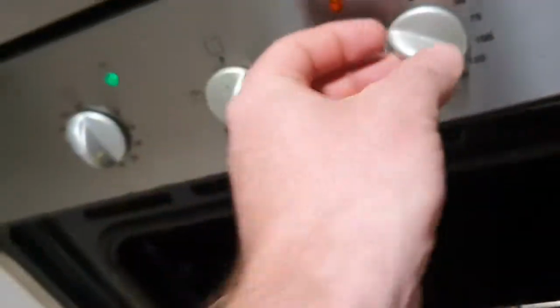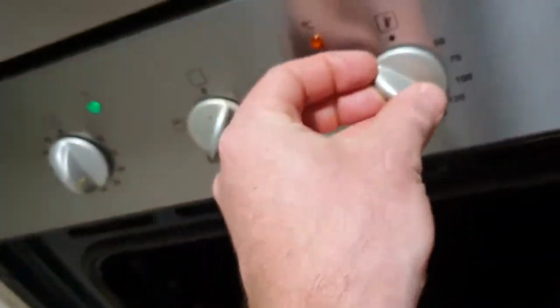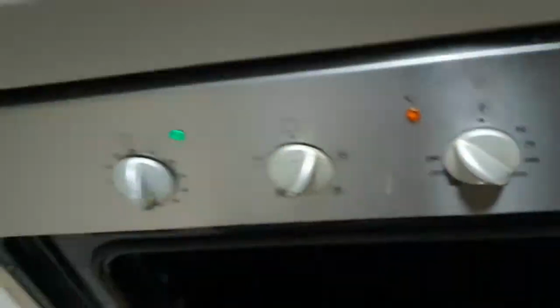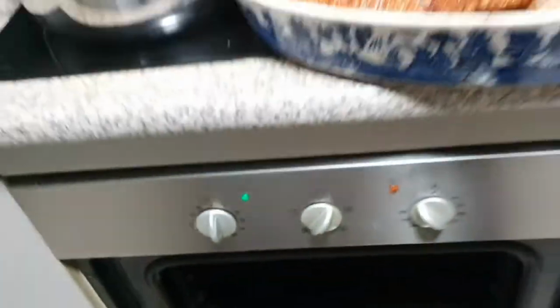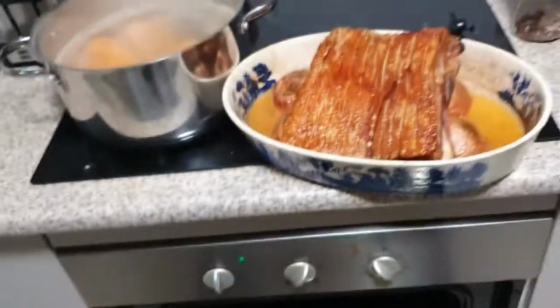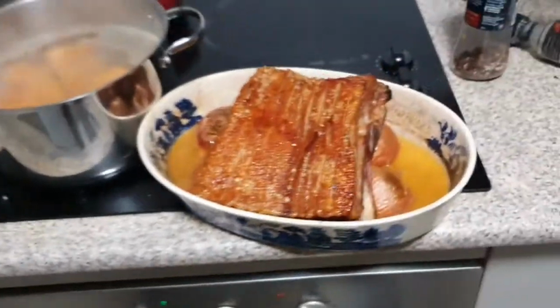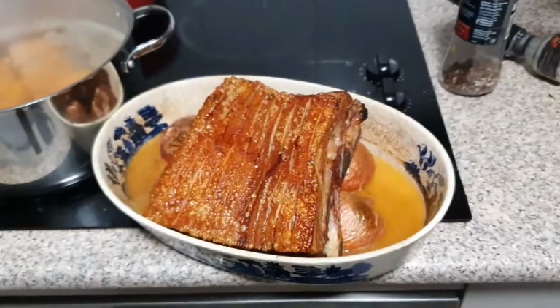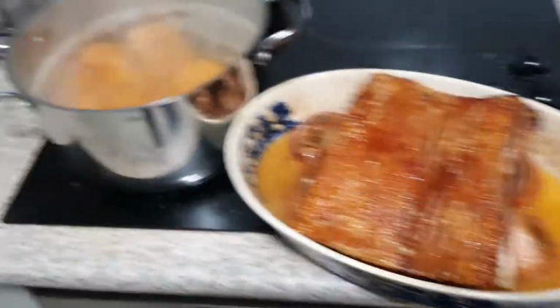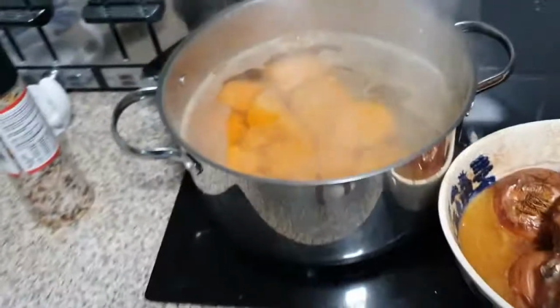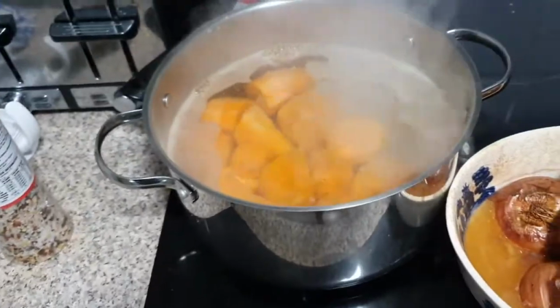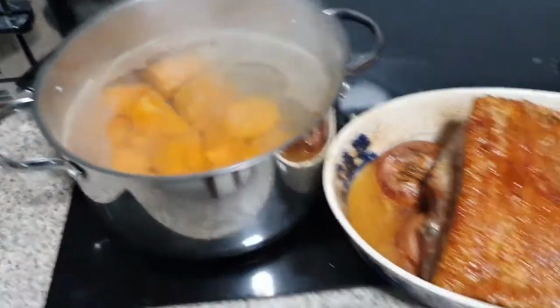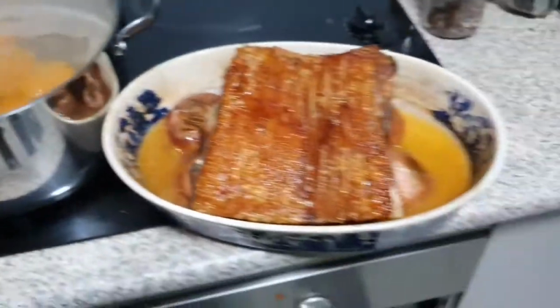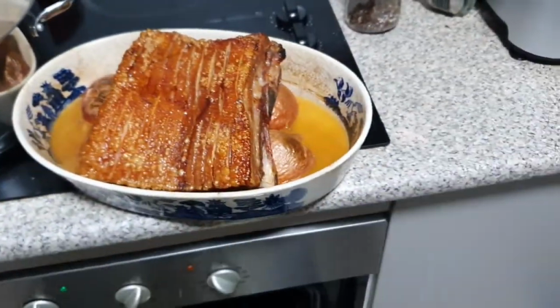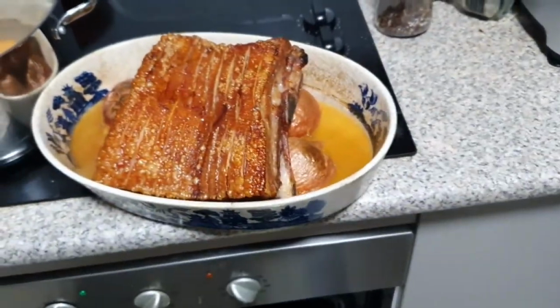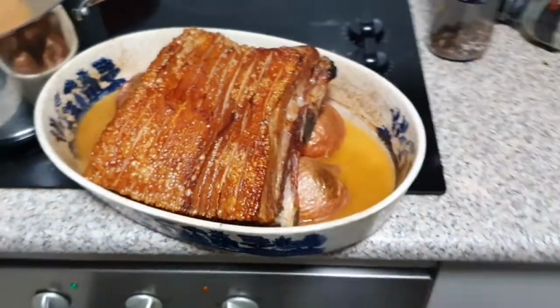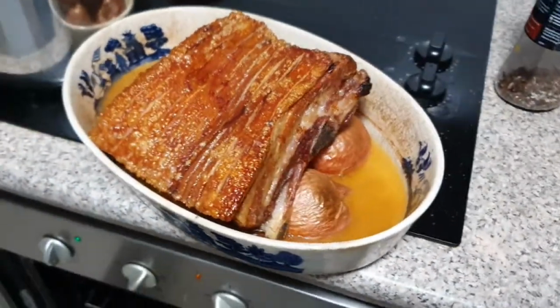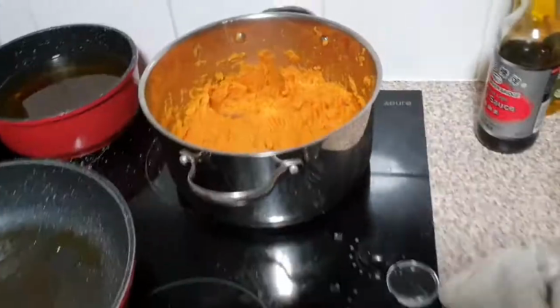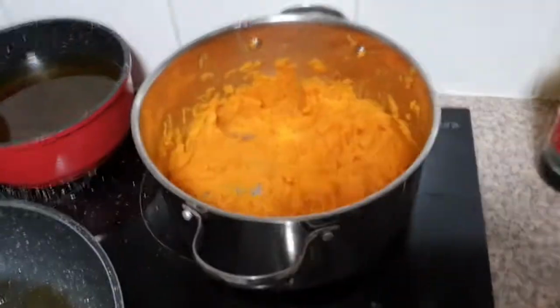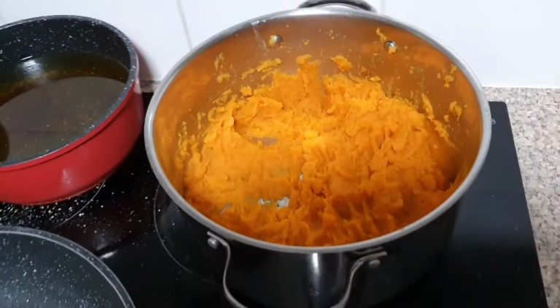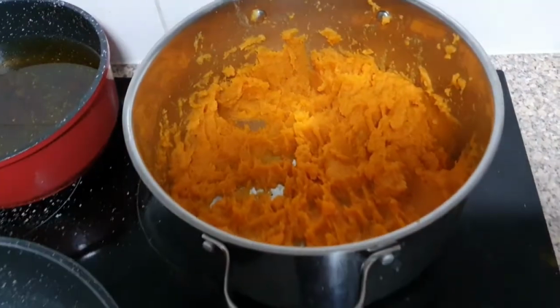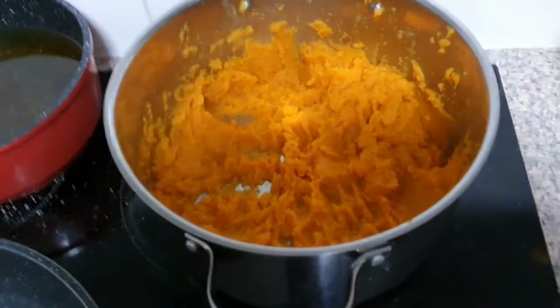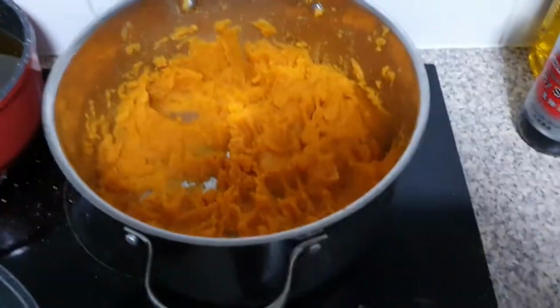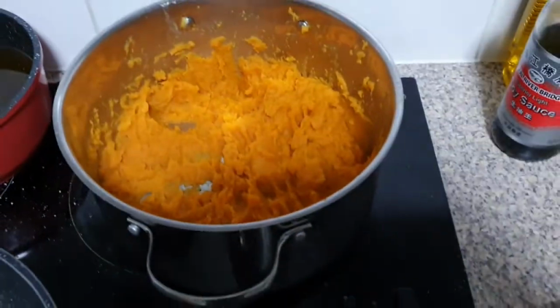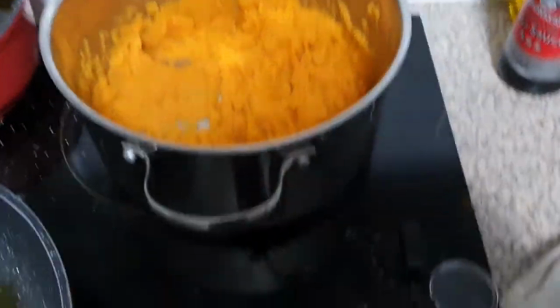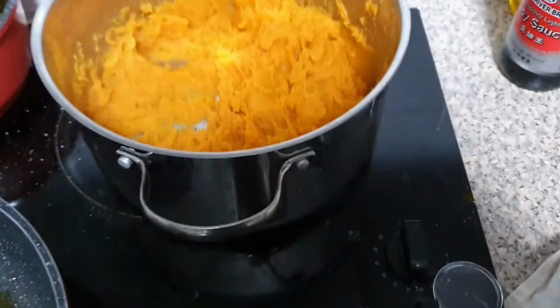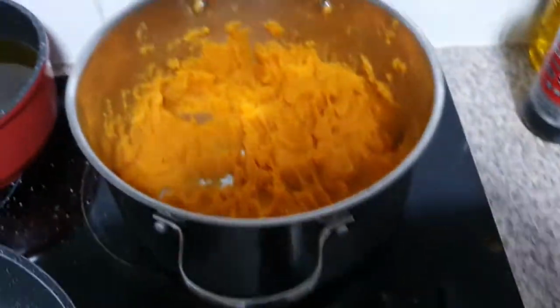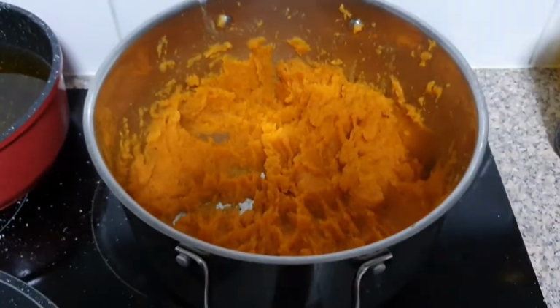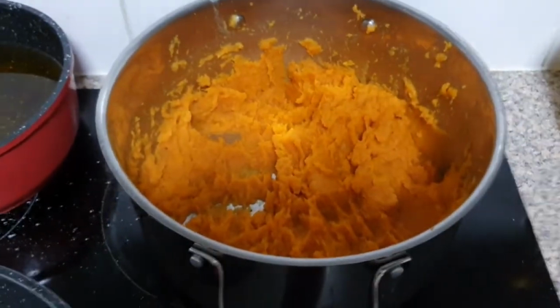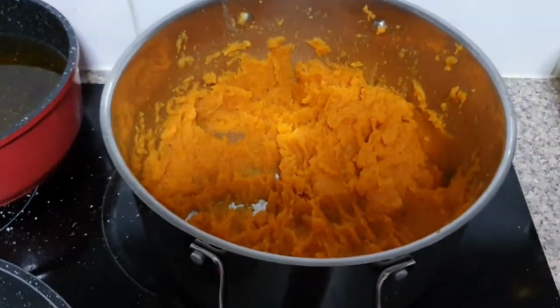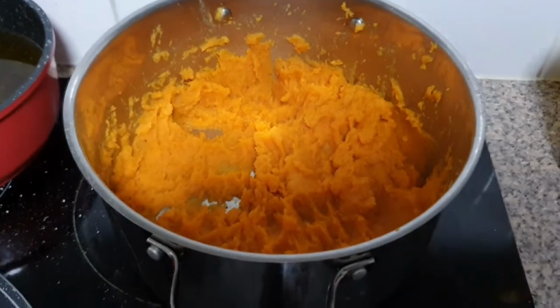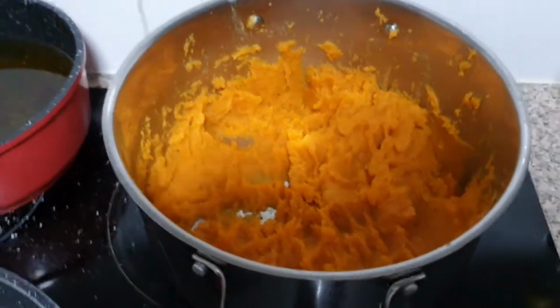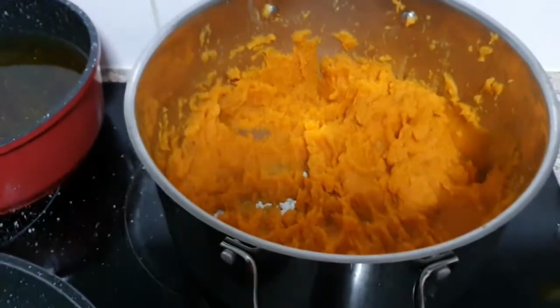I'm going to put it down now to about 150 for the last hour and a half. Sweet potatoes are on. I did whip up the sweet potato — sorry I didn't film it. All I did was two teaspoons of butter, salt and pepper, and mashed it. Pretty simple.